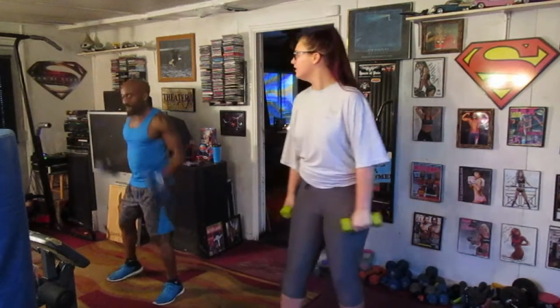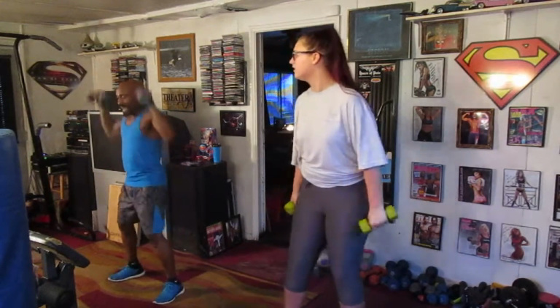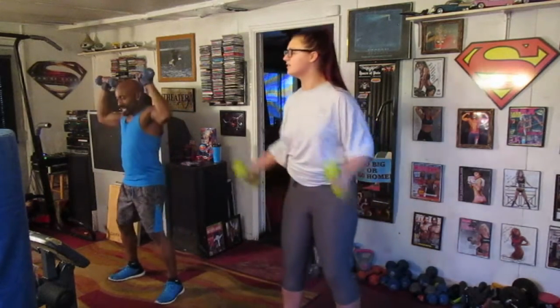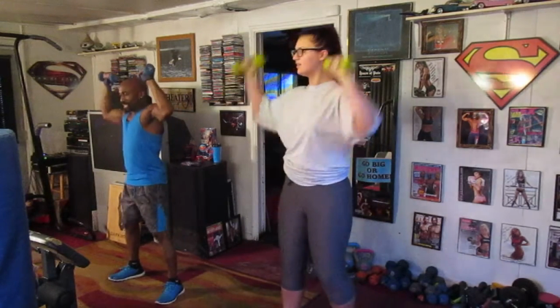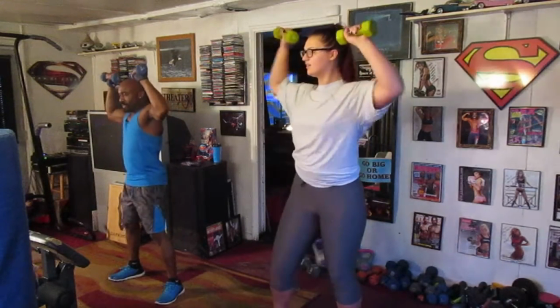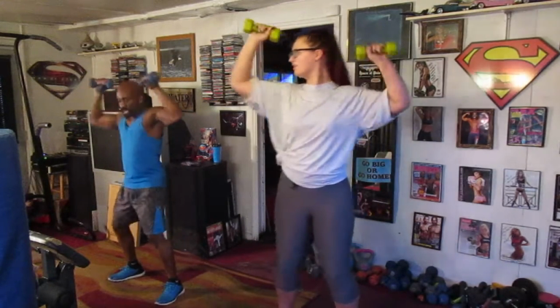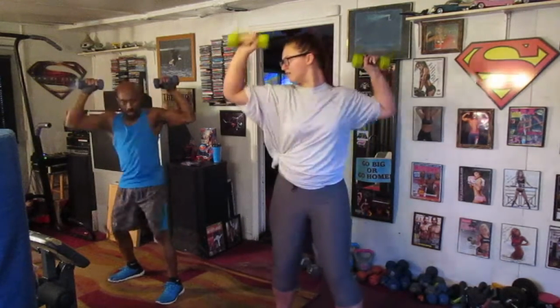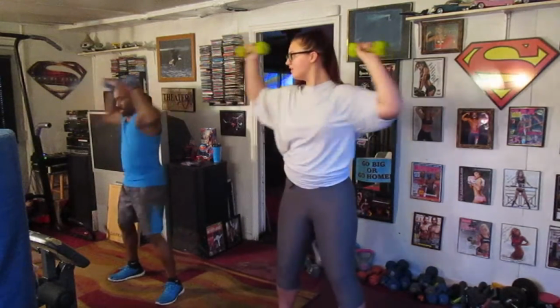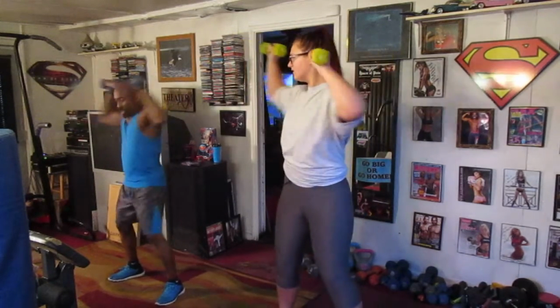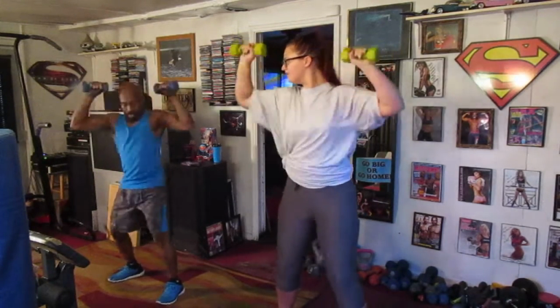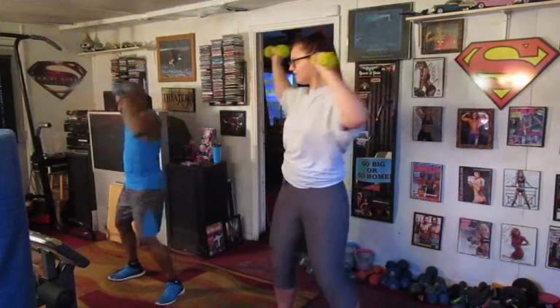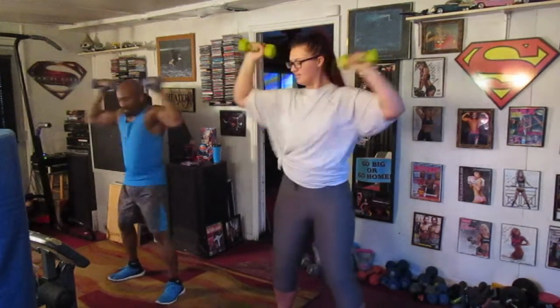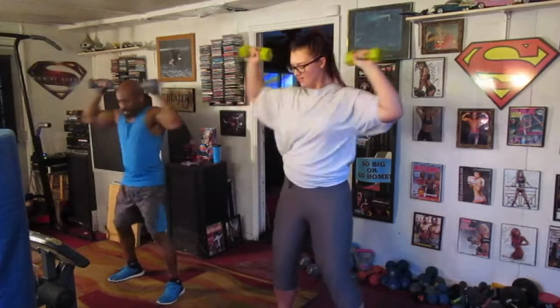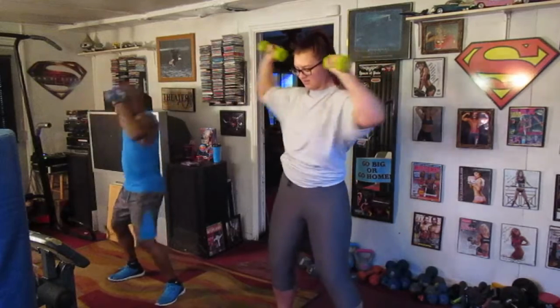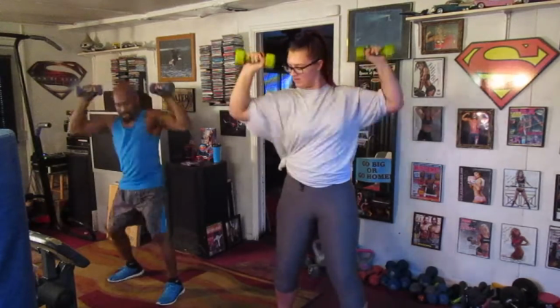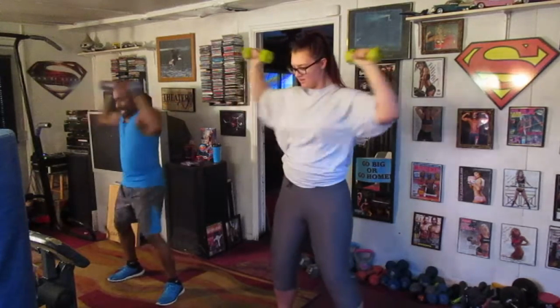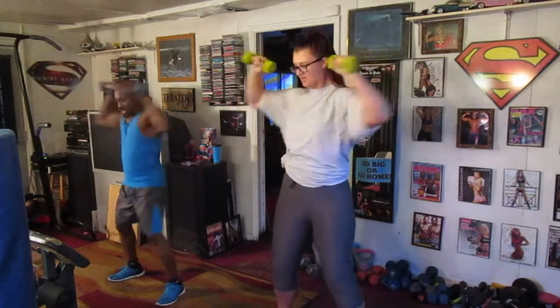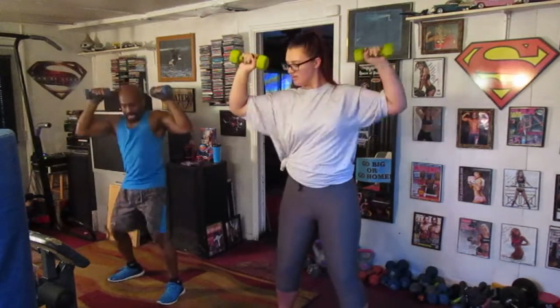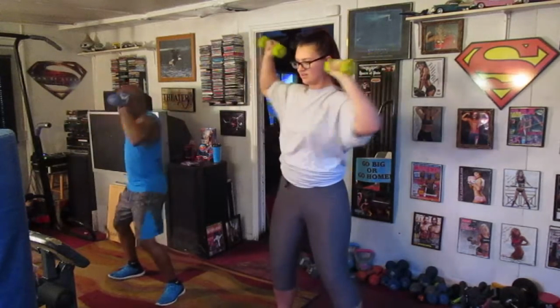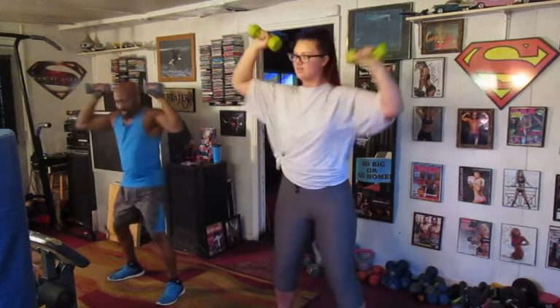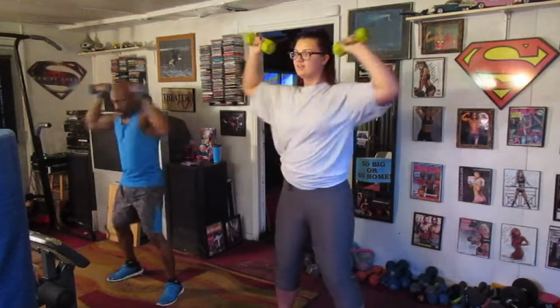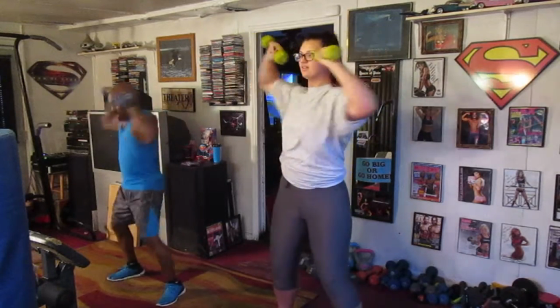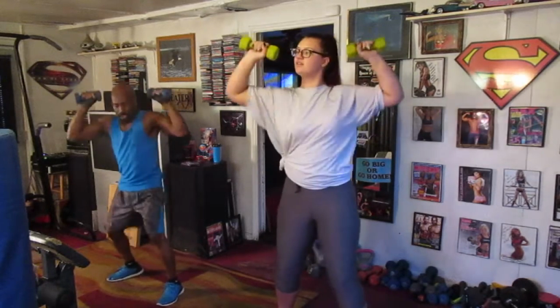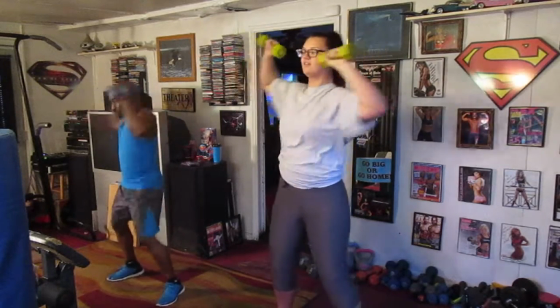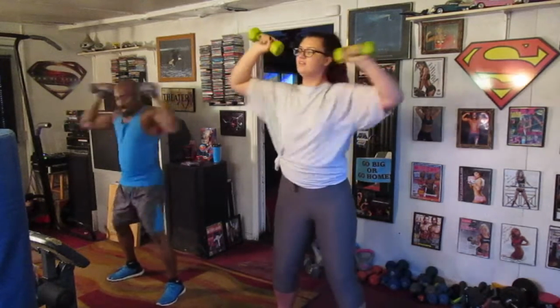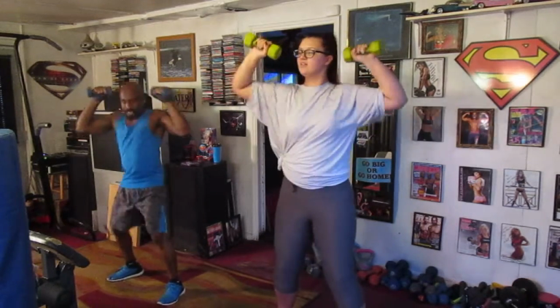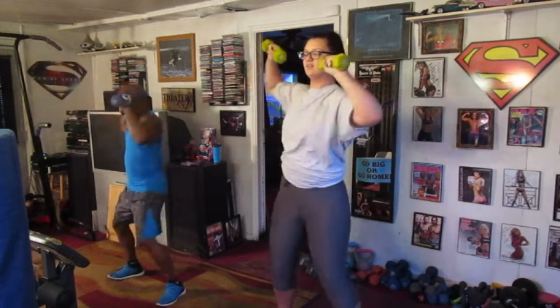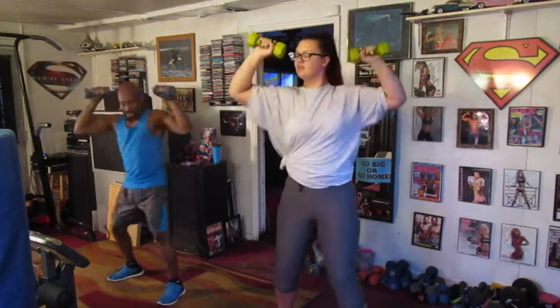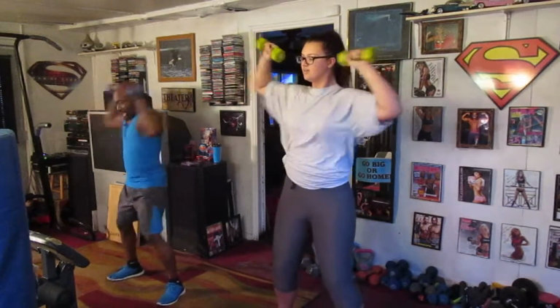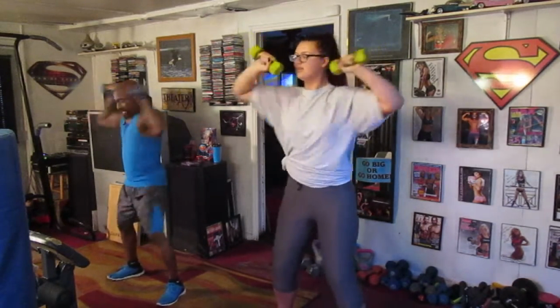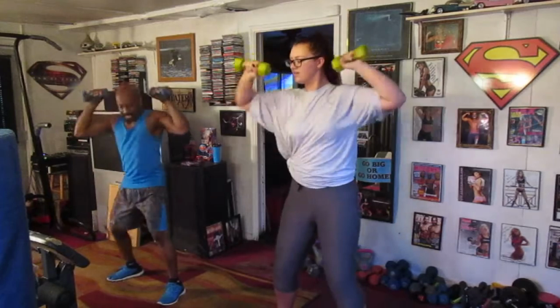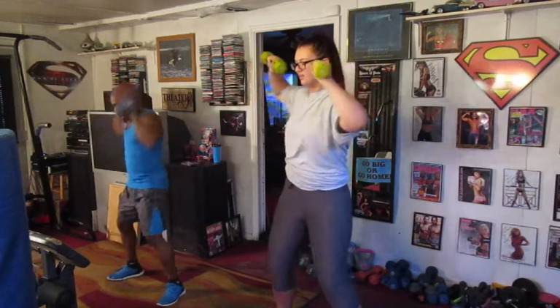Set them down. 1, 2, 3, 4, 5, 6, 7, 8, 9, 10, 12, 15, 16, 17, 18, 19, 20.